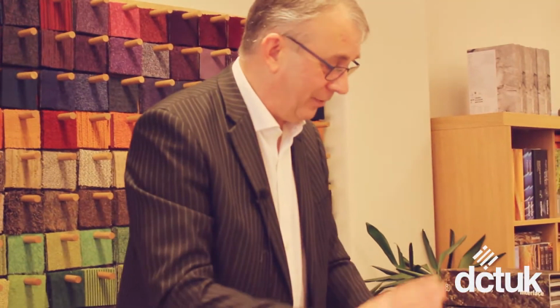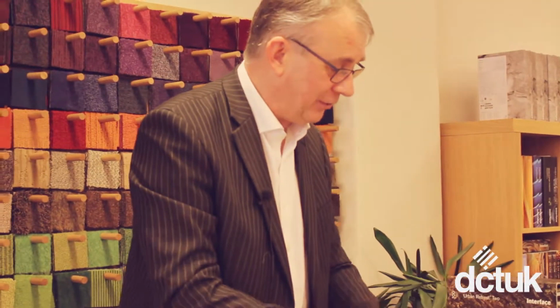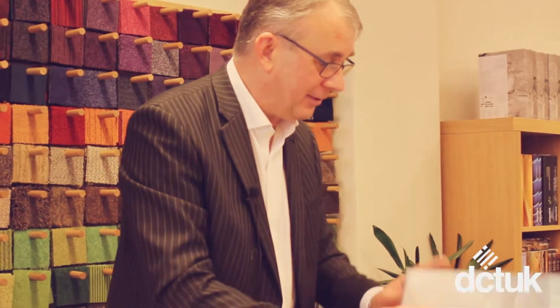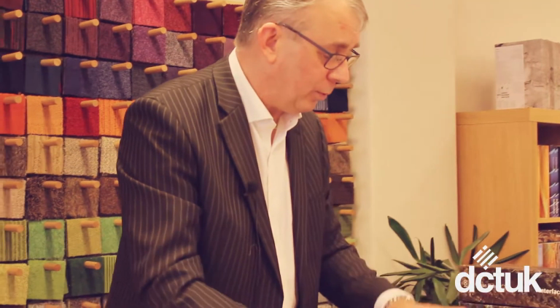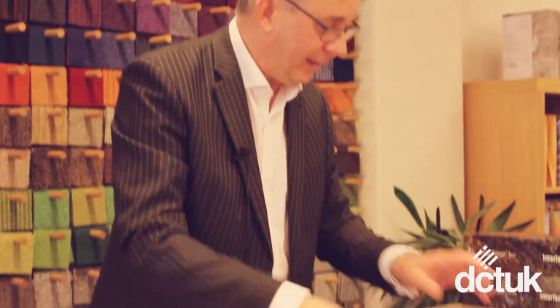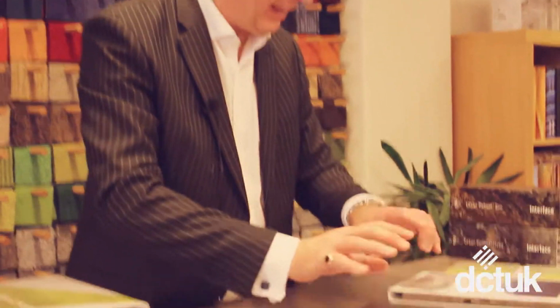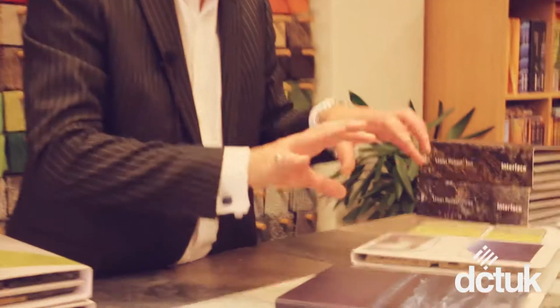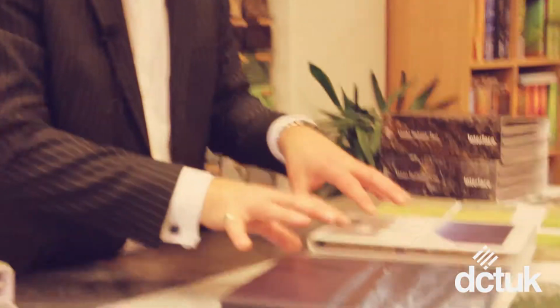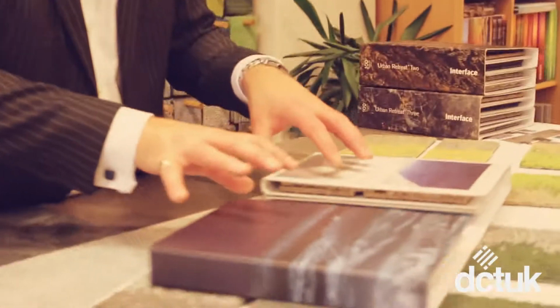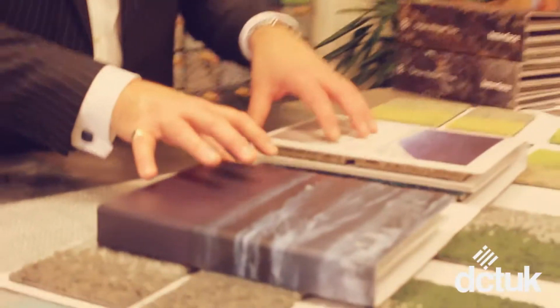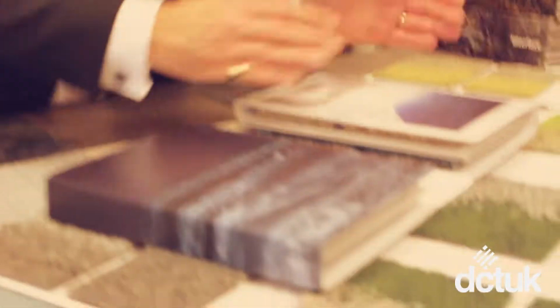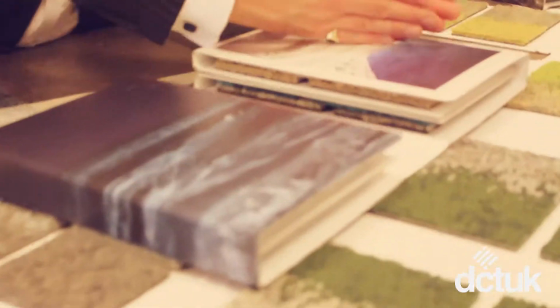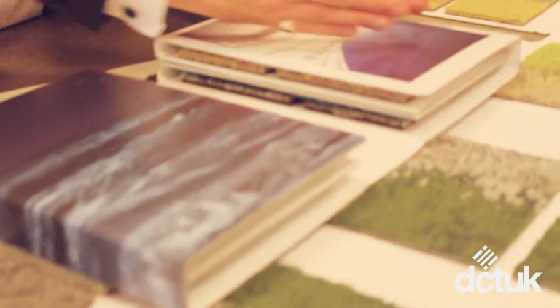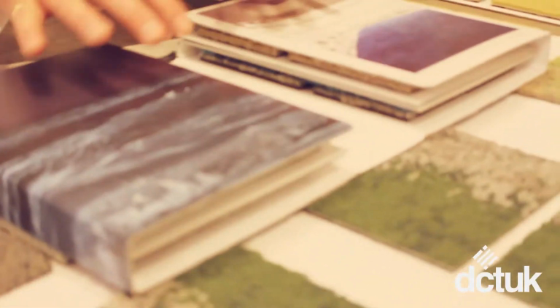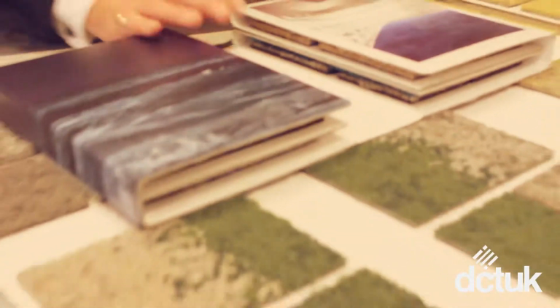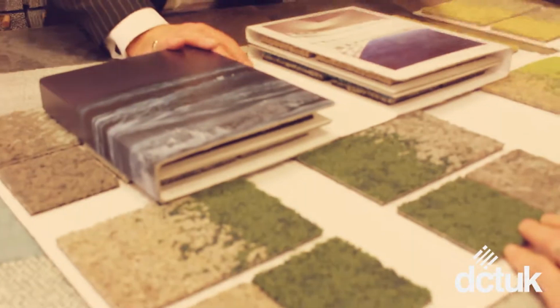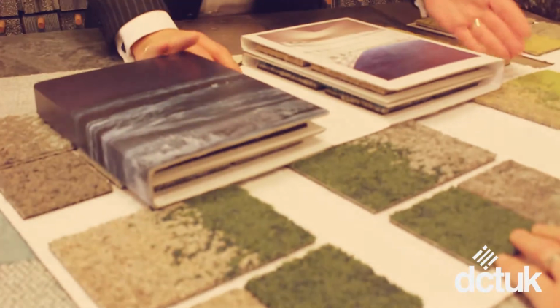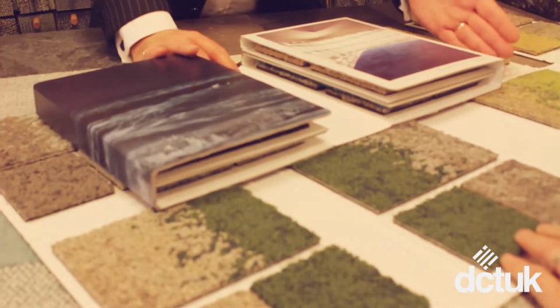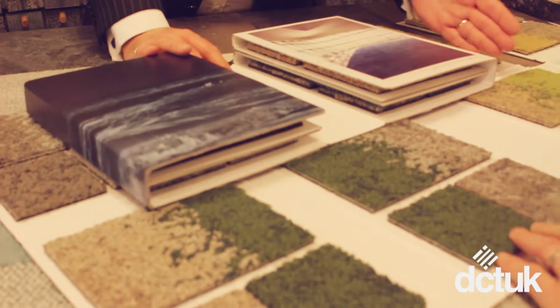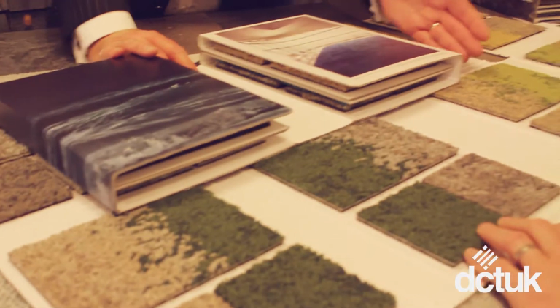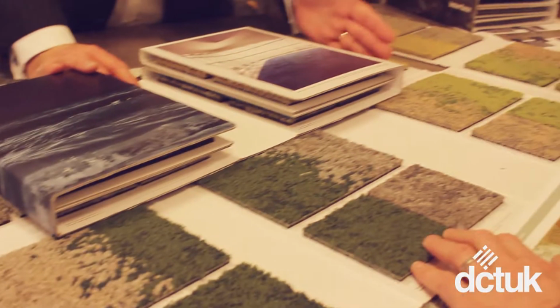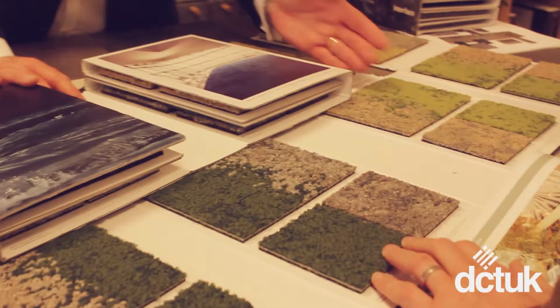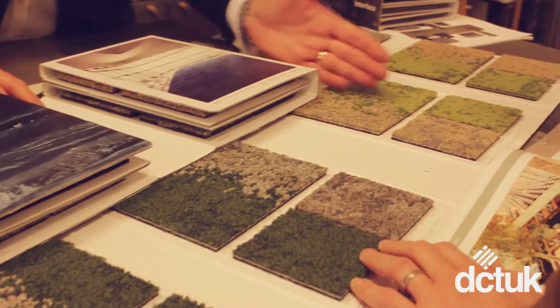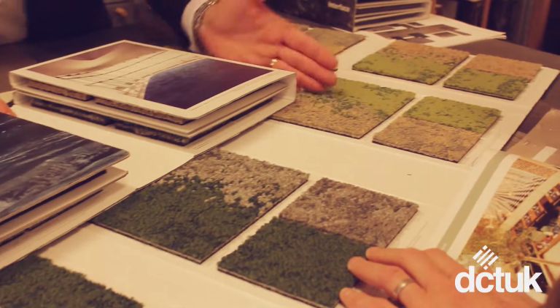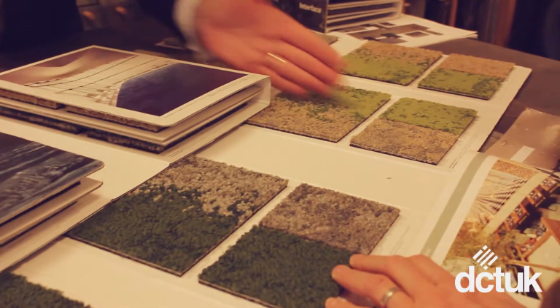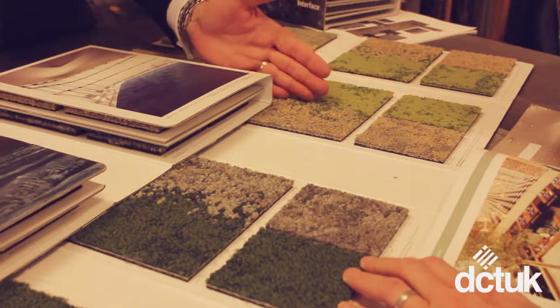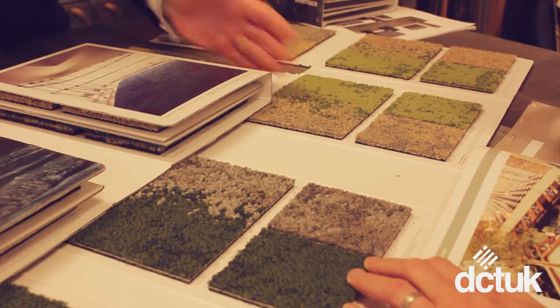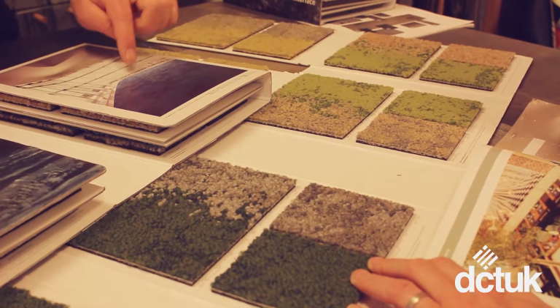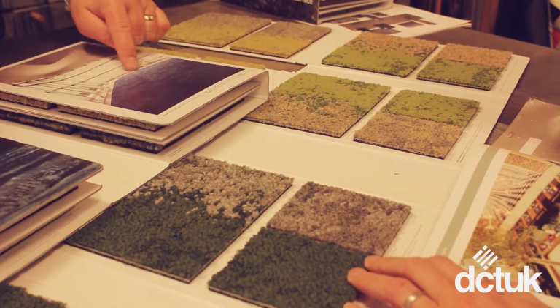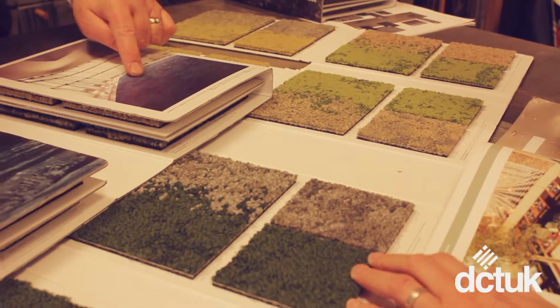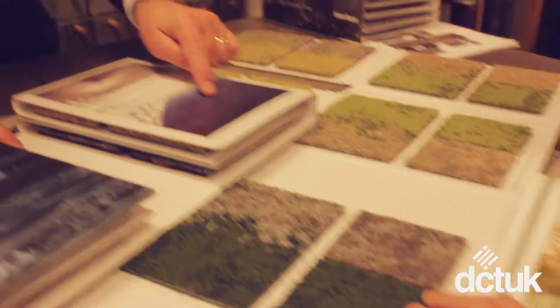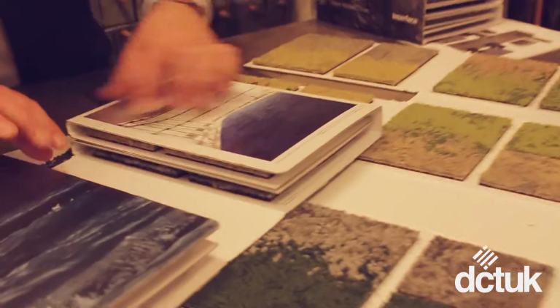What we've got here is again a transition tile going from one colour into another. But whereas you've got more of a straight line, what you've got here is more of an organic transition.